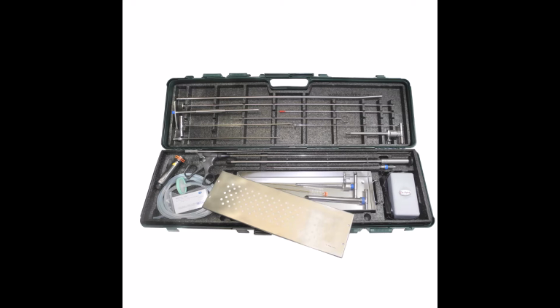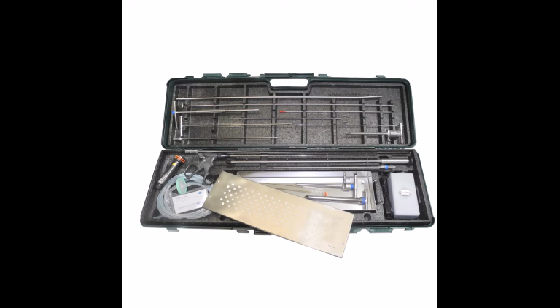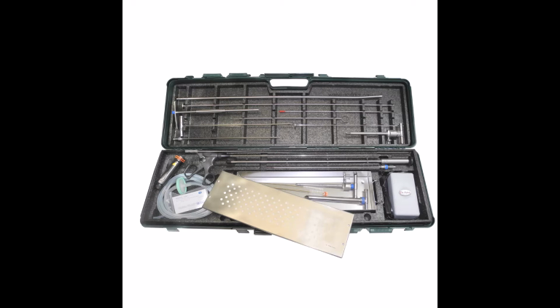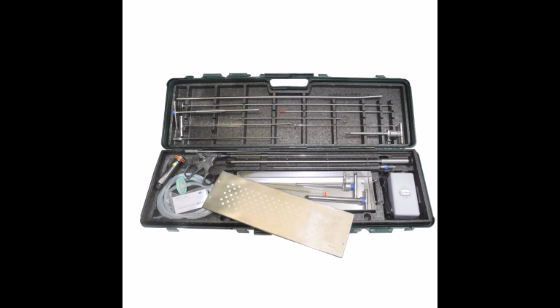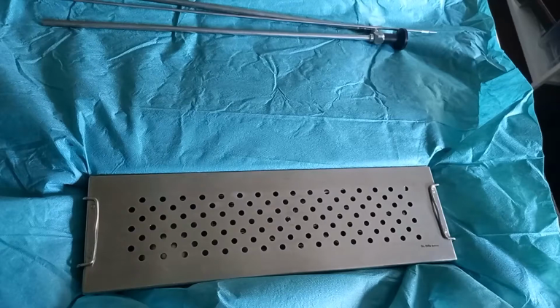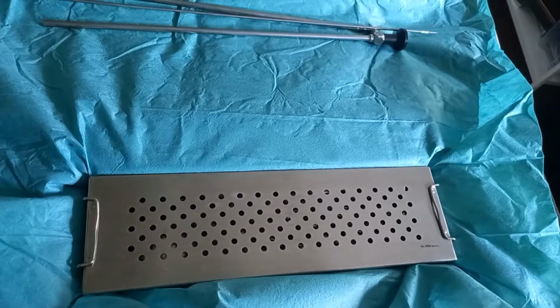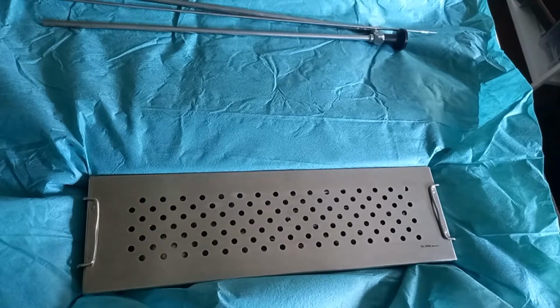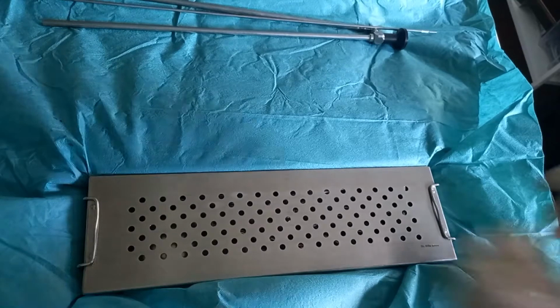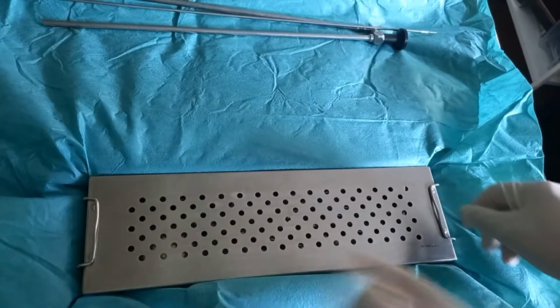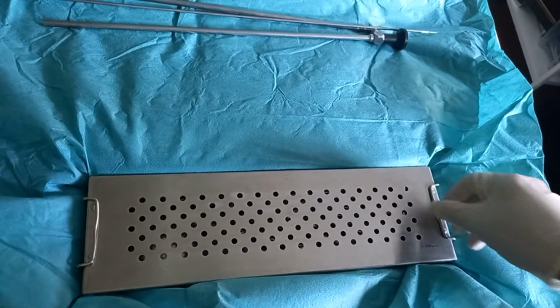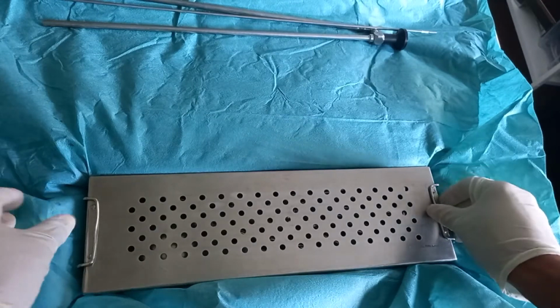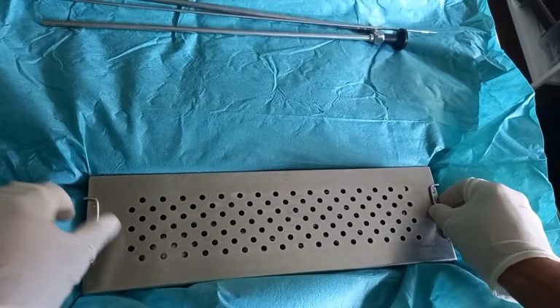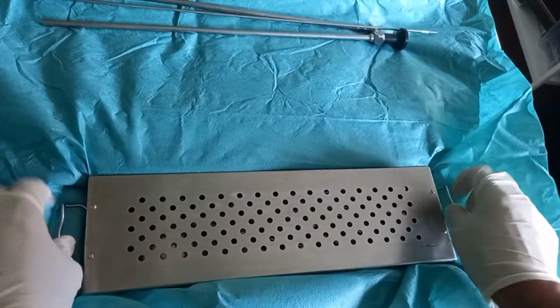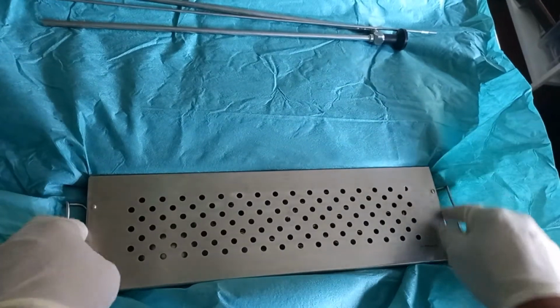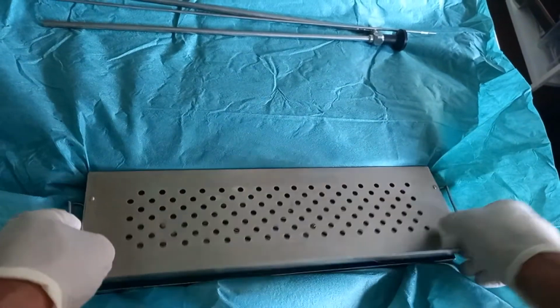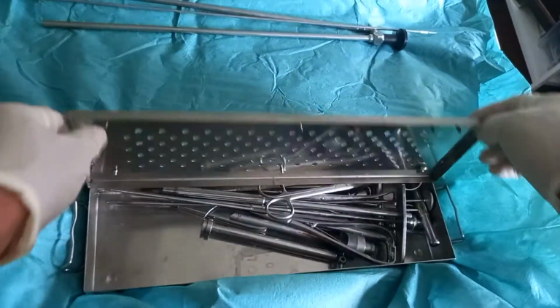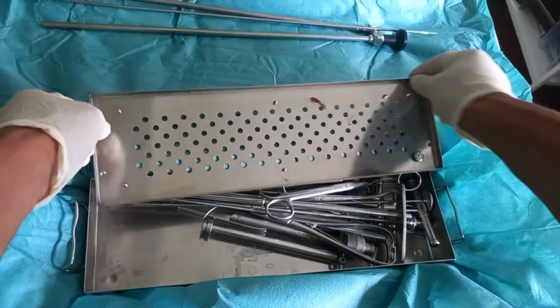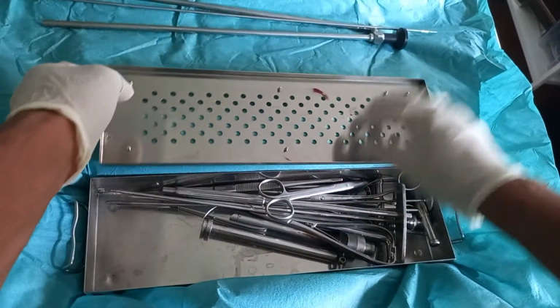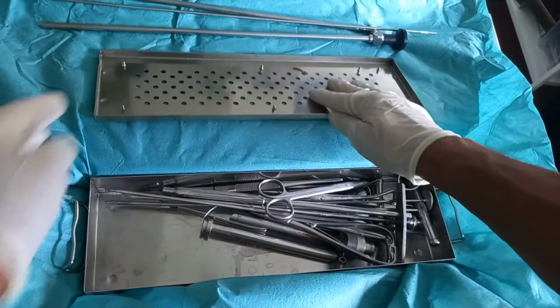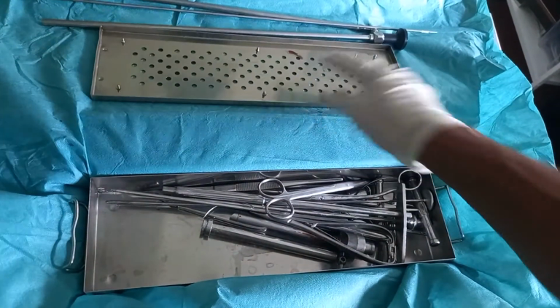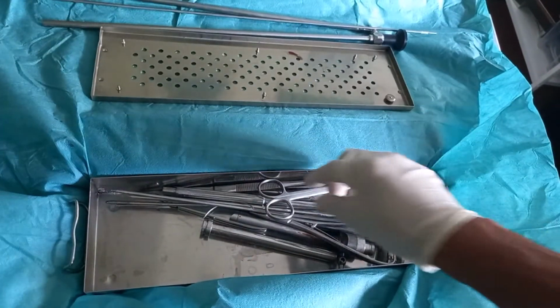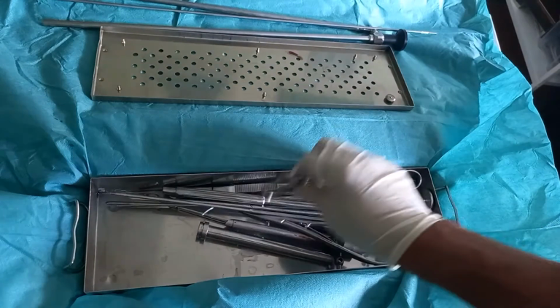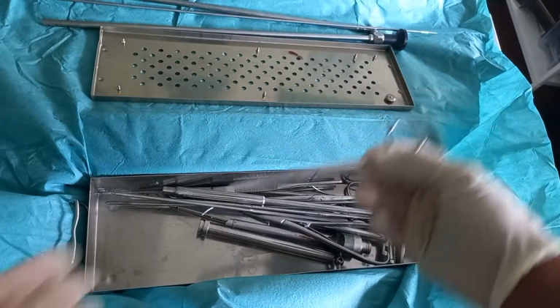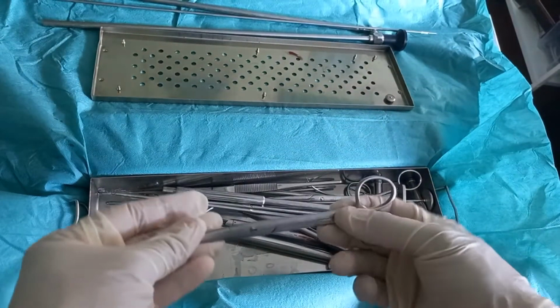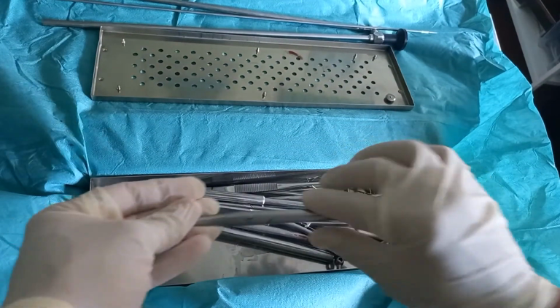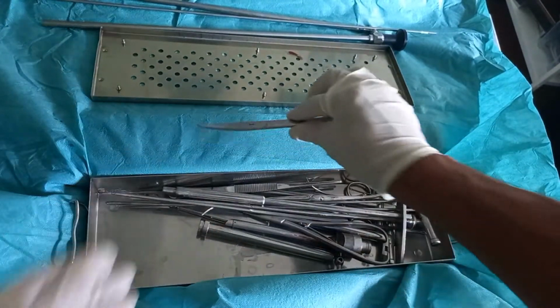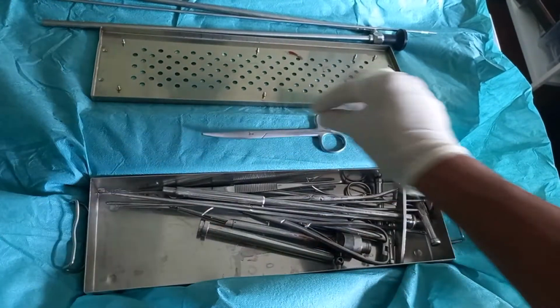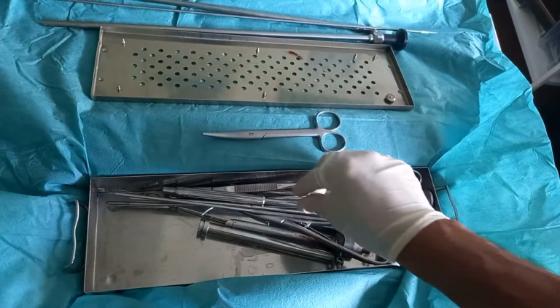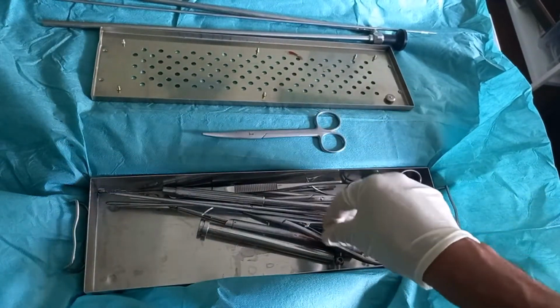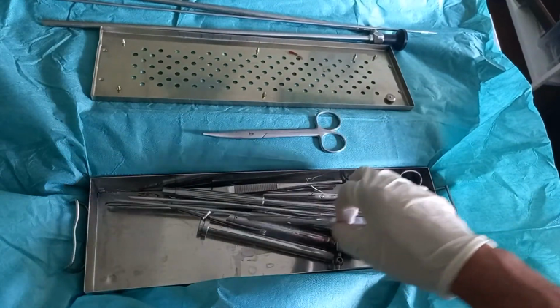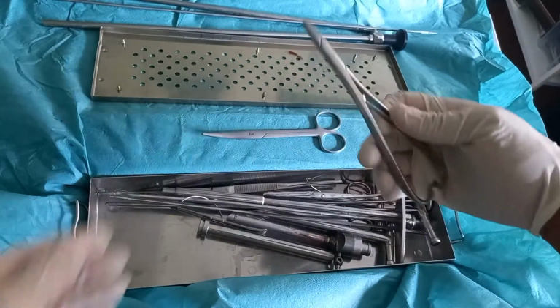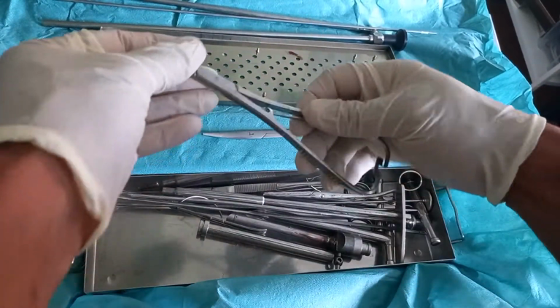In this video we will explore the contents of the operation set for abomasal displacement after Christensen. At the beginning there are some standard surgical instruments like scissors, needle holder, scalpel, and so on.